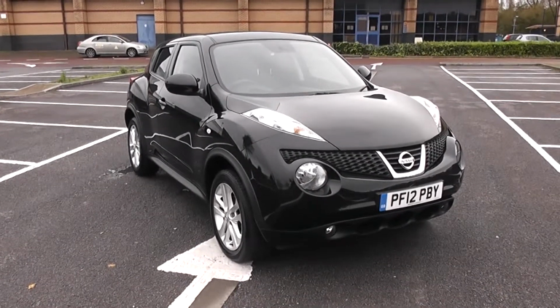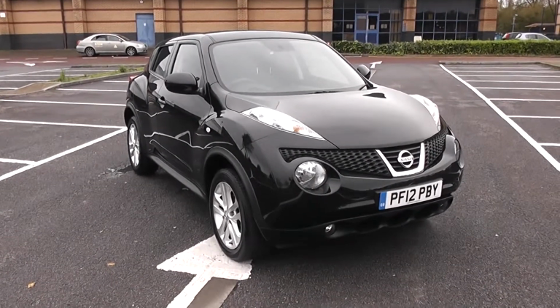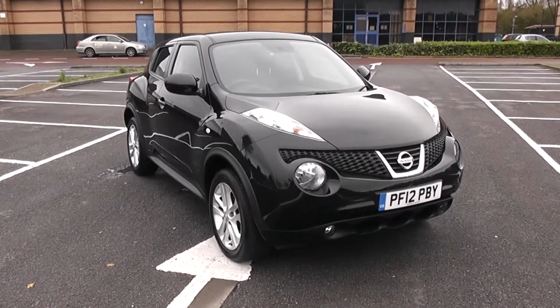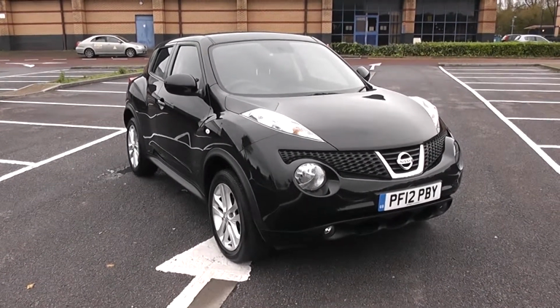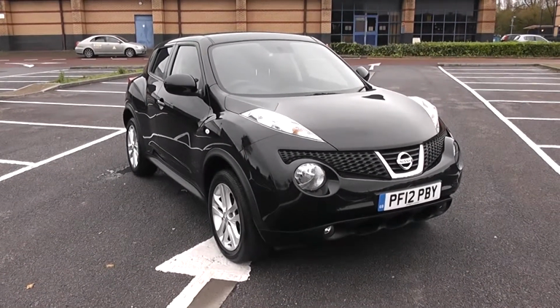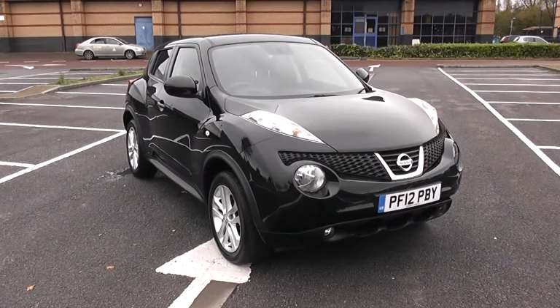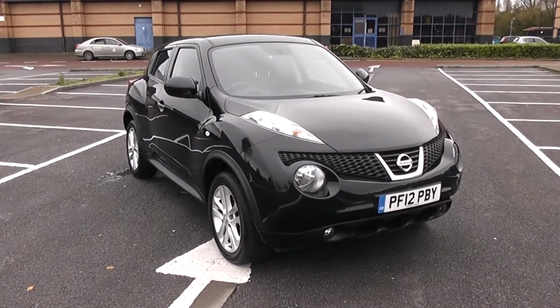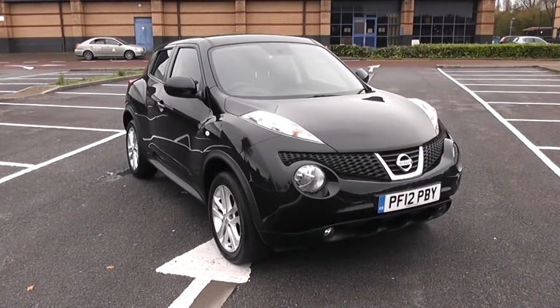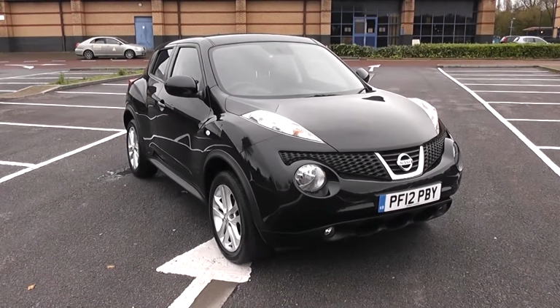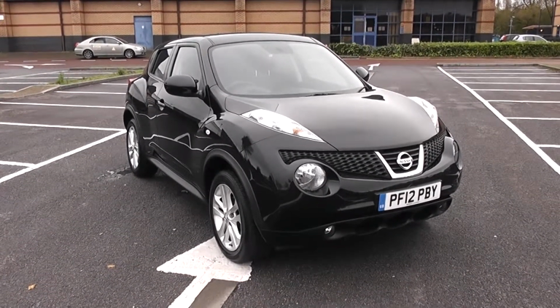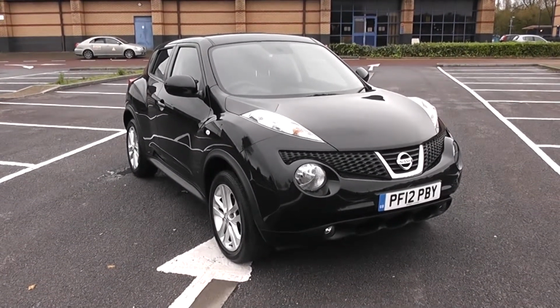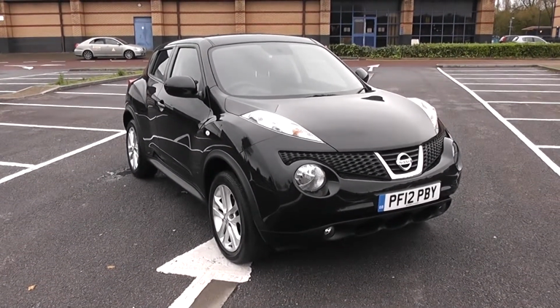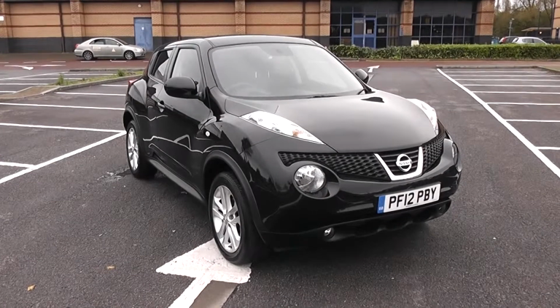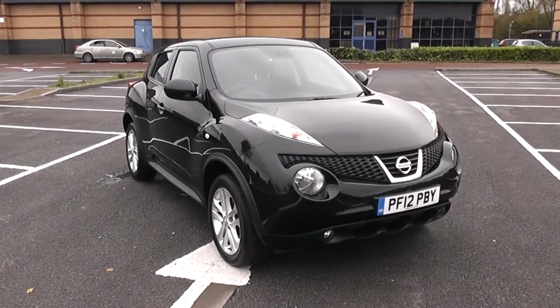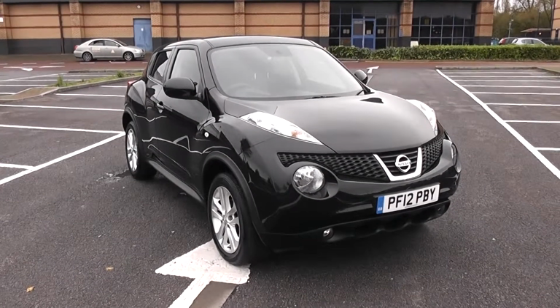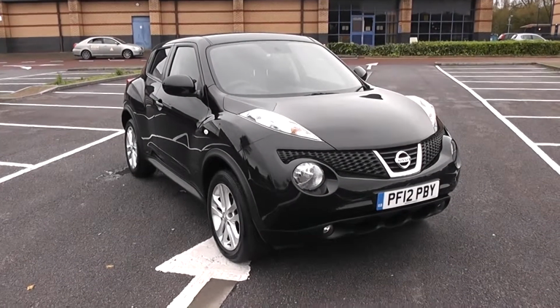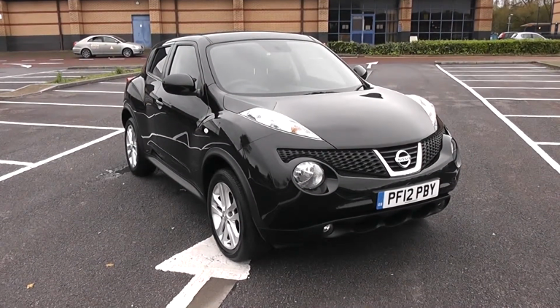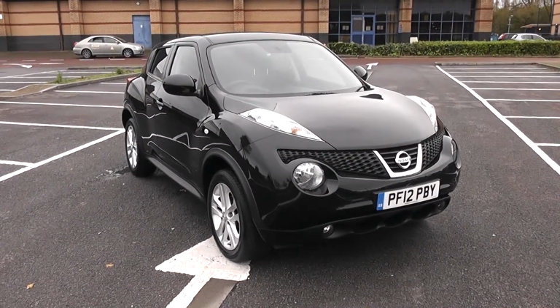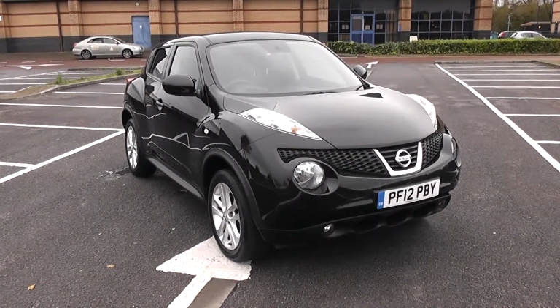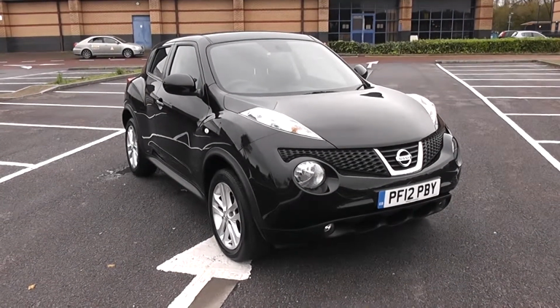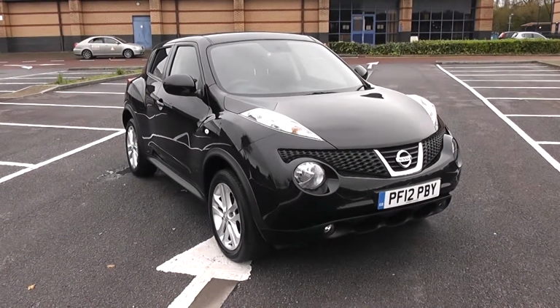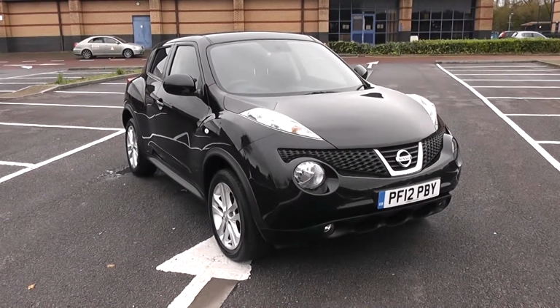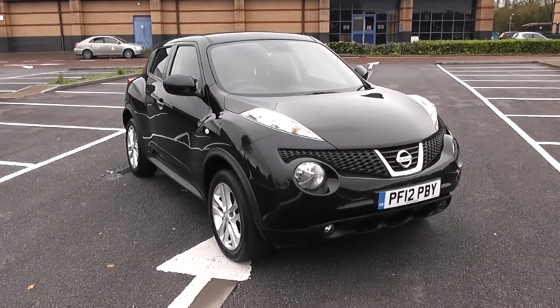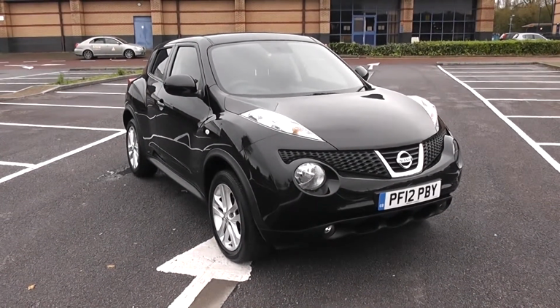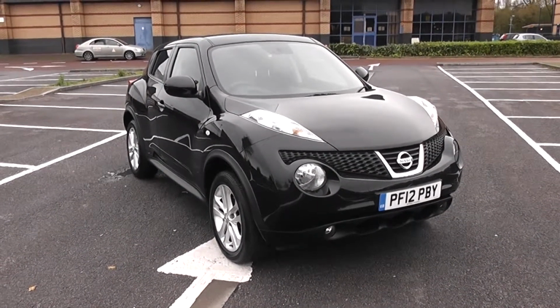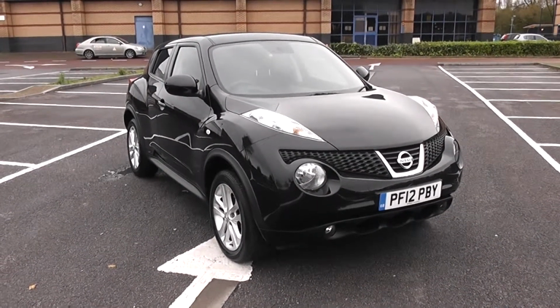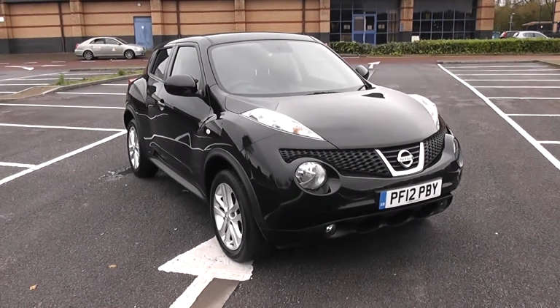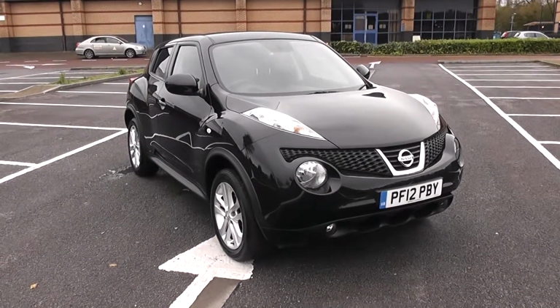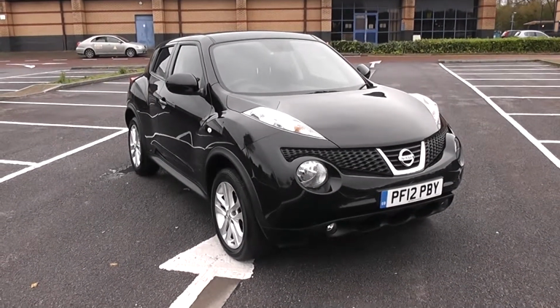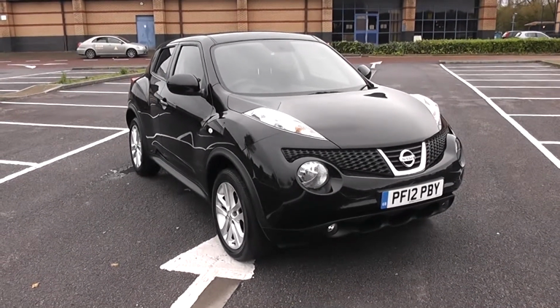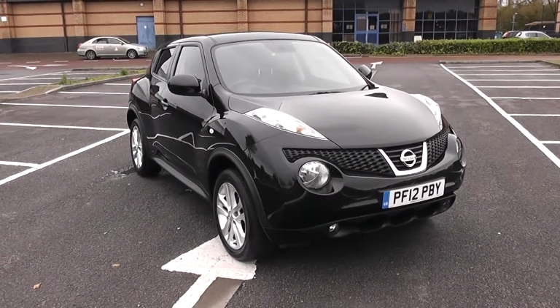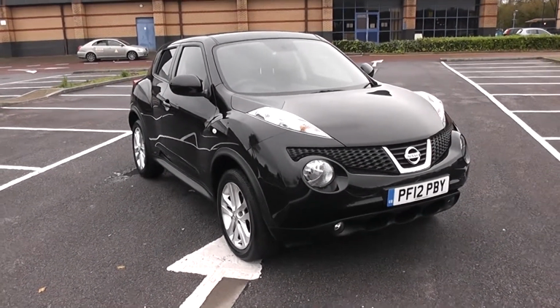For more information or further specifications on this vehicle, don't hesitate to go online at www.wessexgarages.com and type the number plate into the search bar.